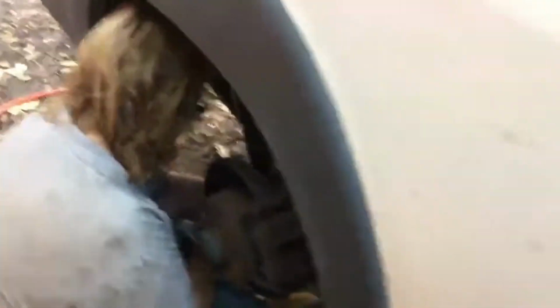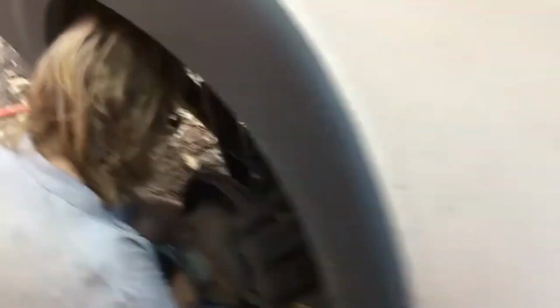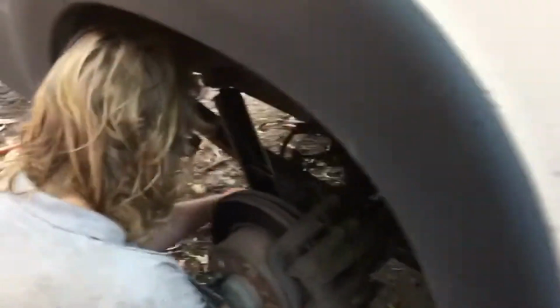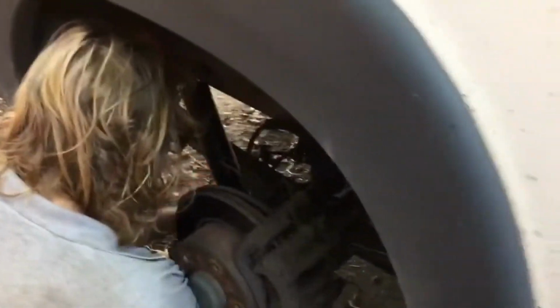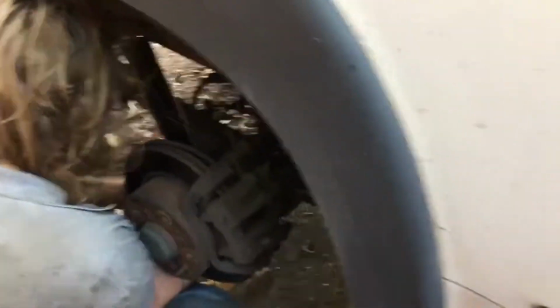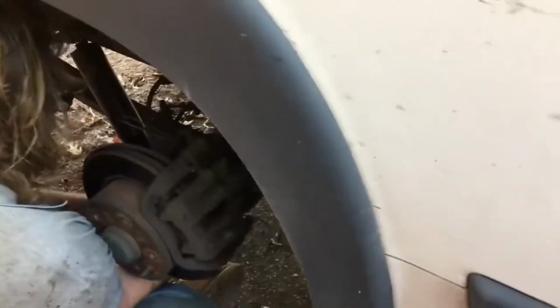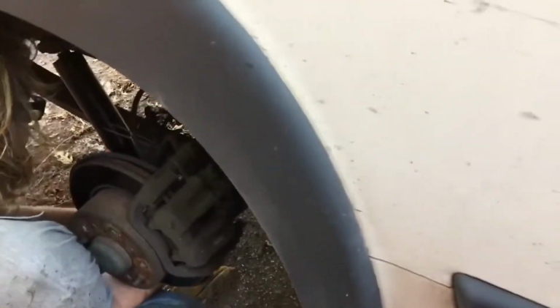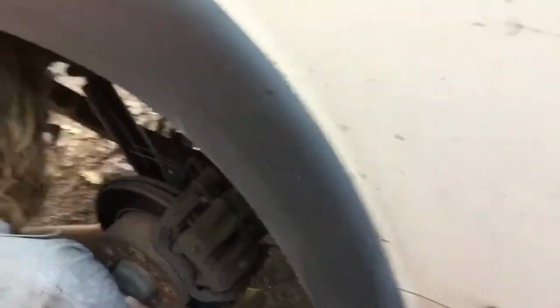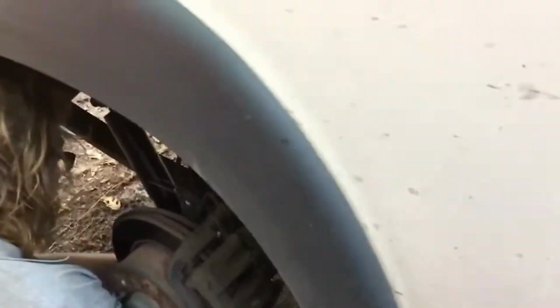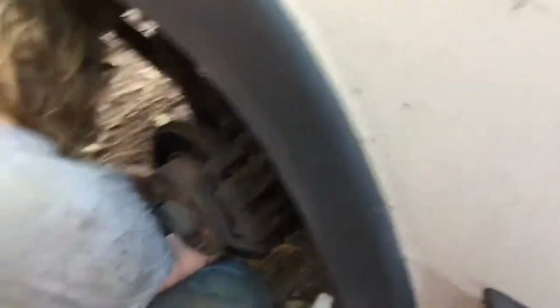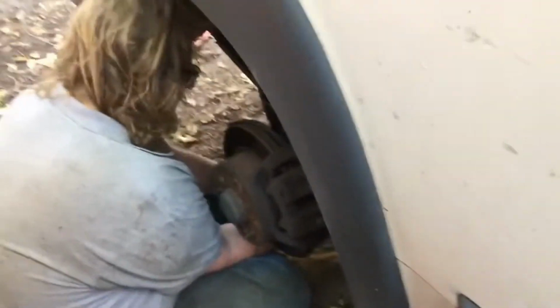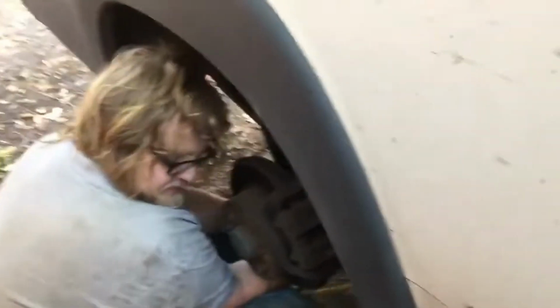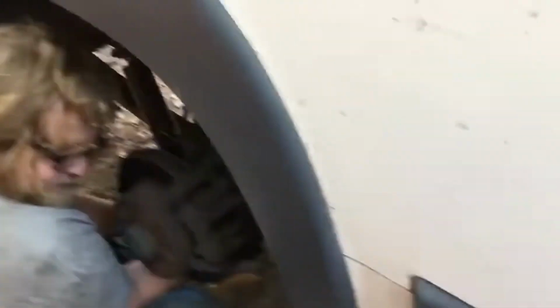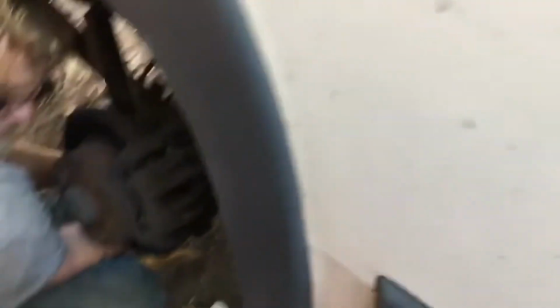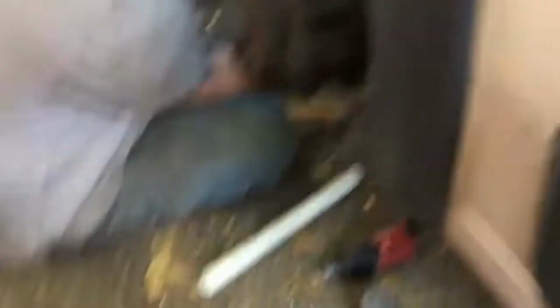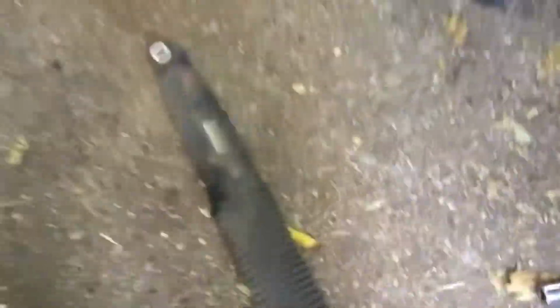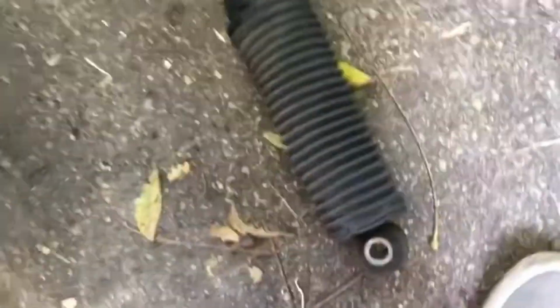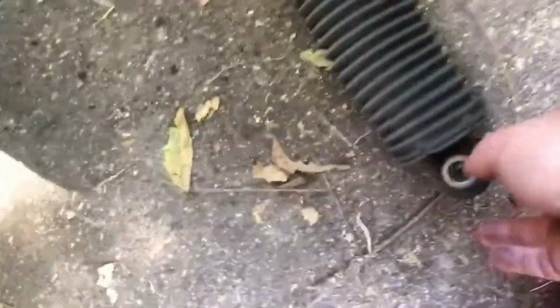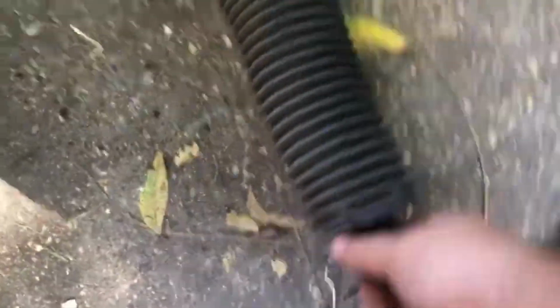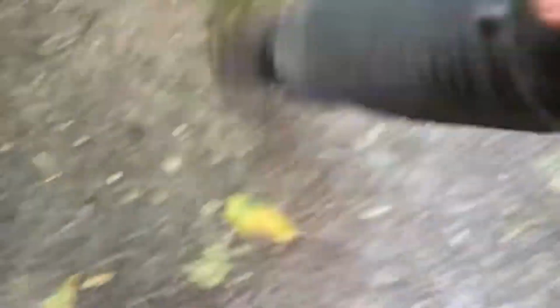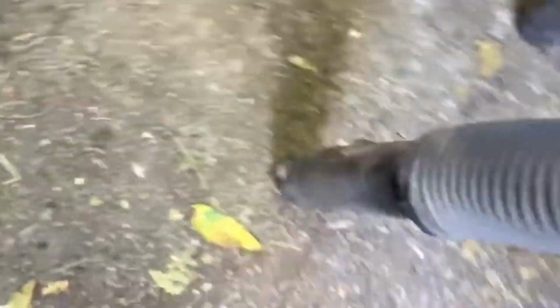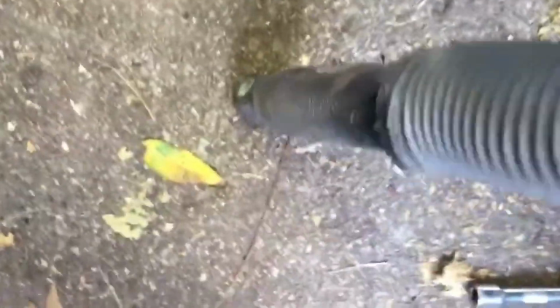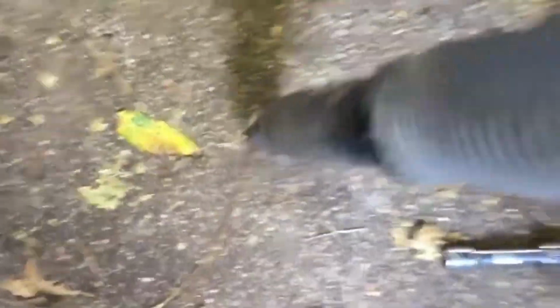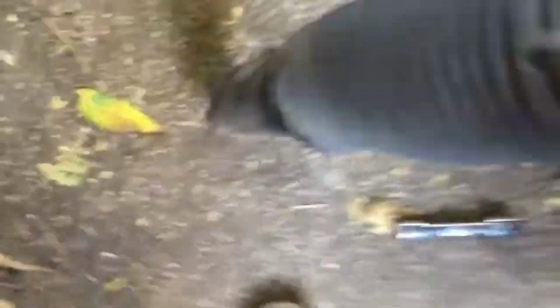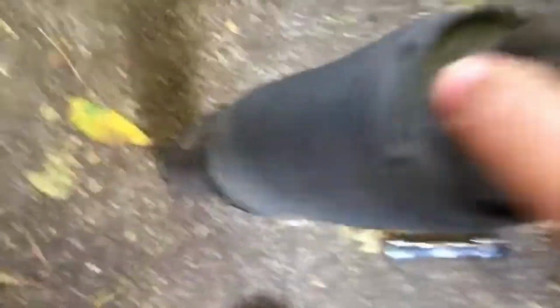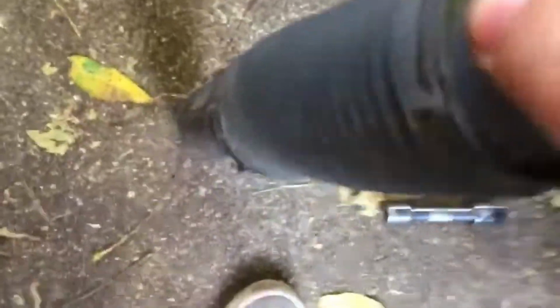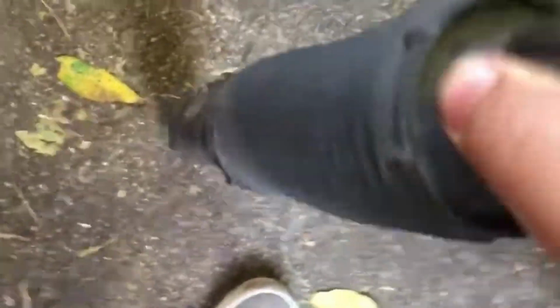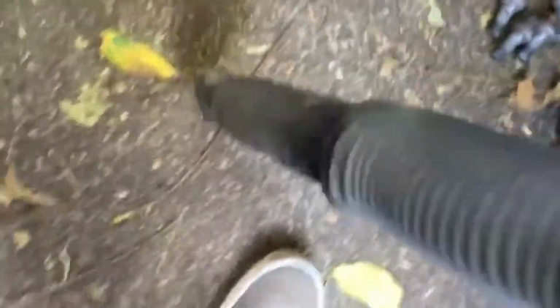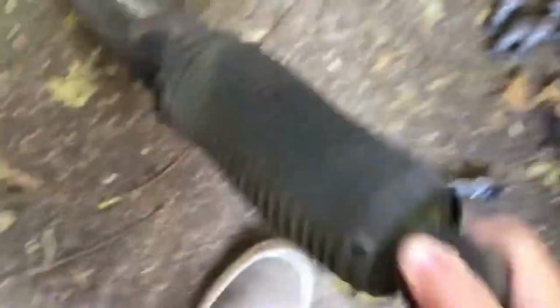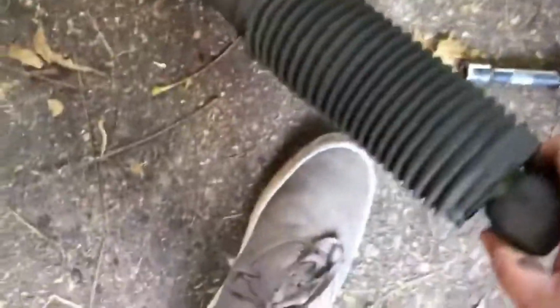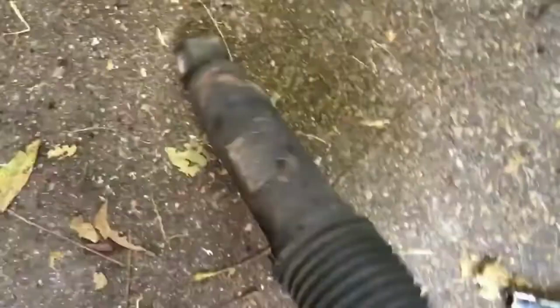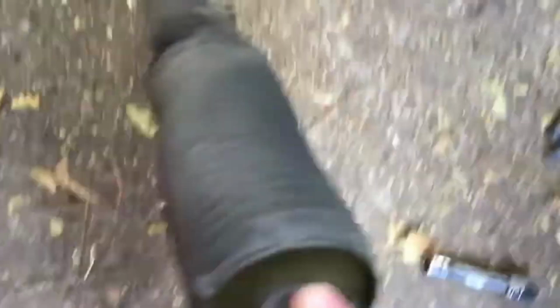Another day in paradise, doing the shocks on the '14 Promaster. Rear shocks — these are original at 494,000 miles. This is what a shock at 494k looks like. There's just nothing left, but they lived.